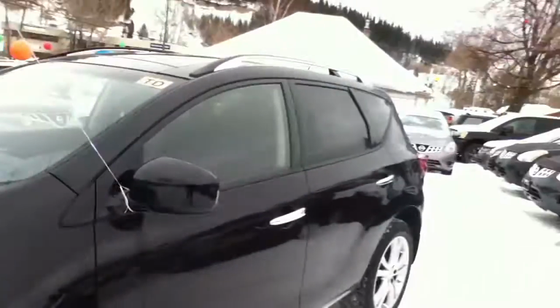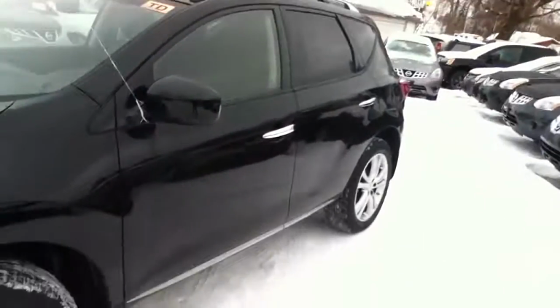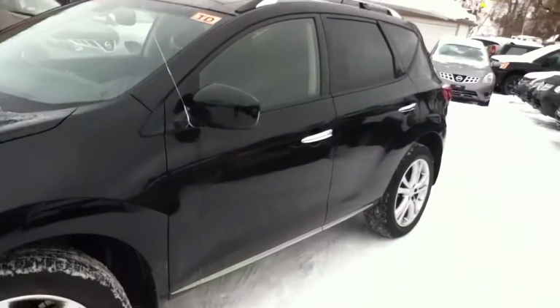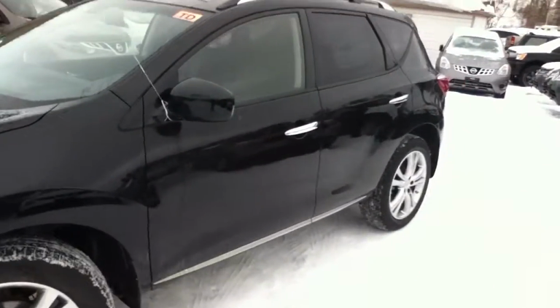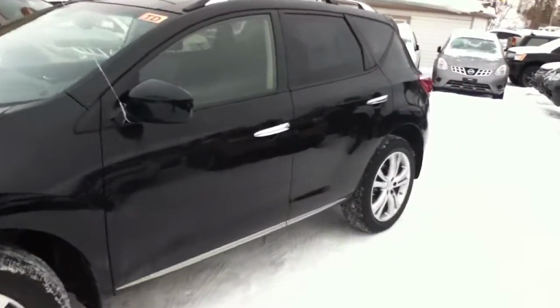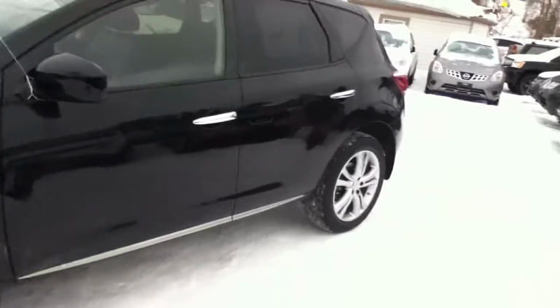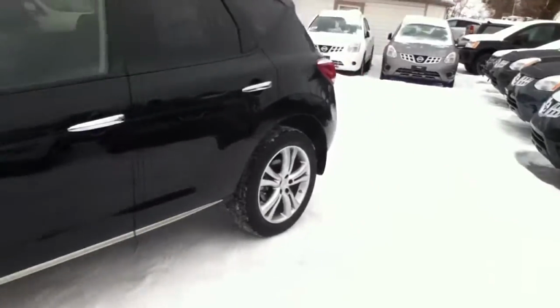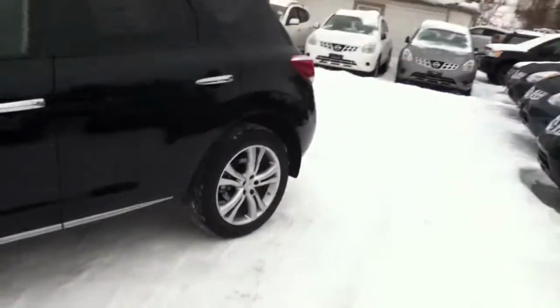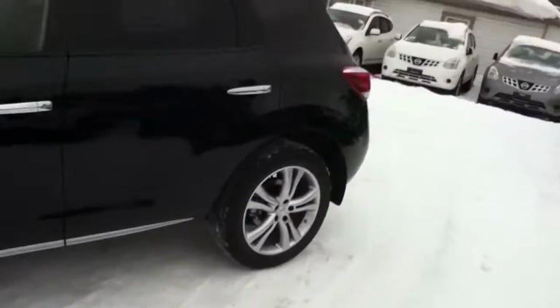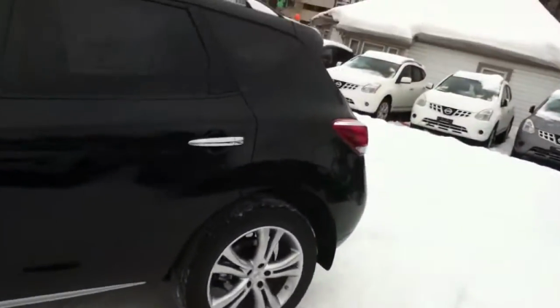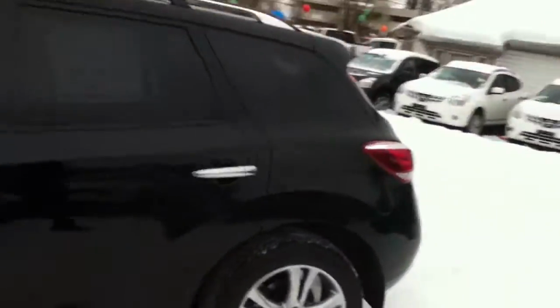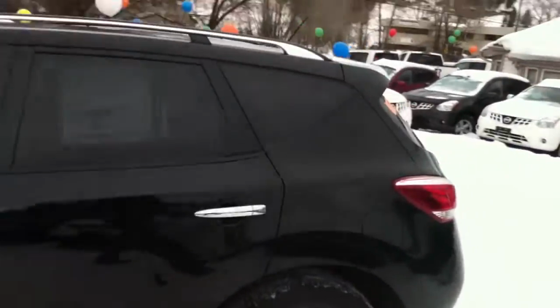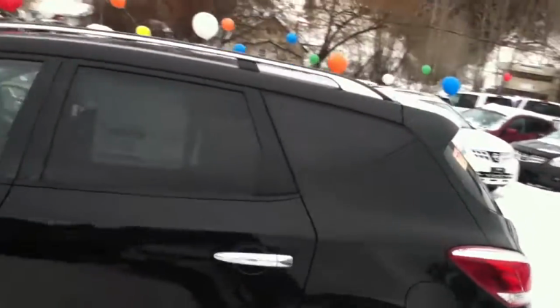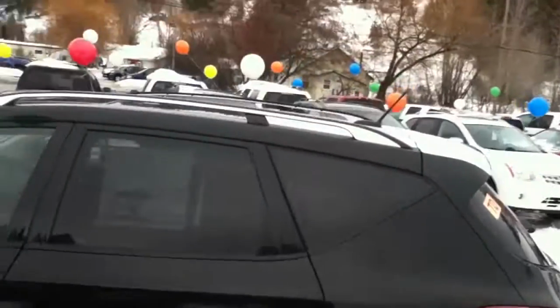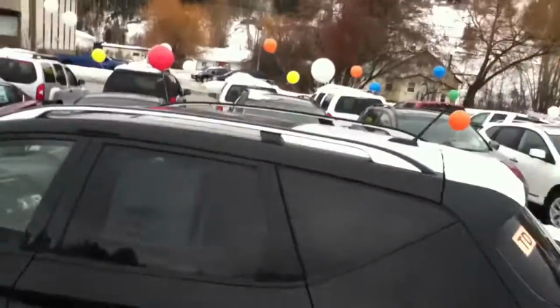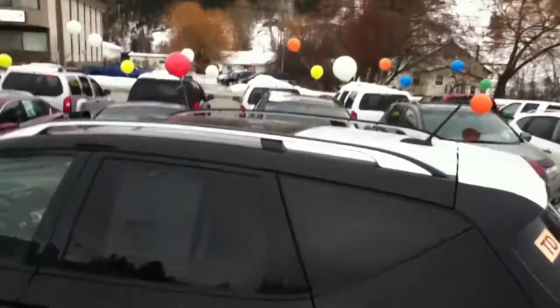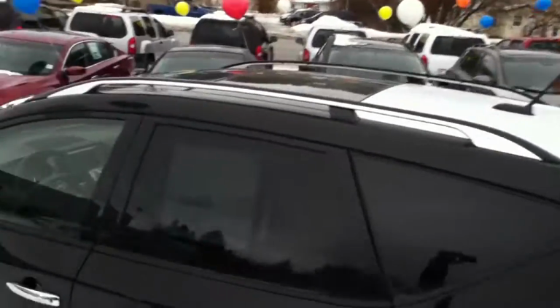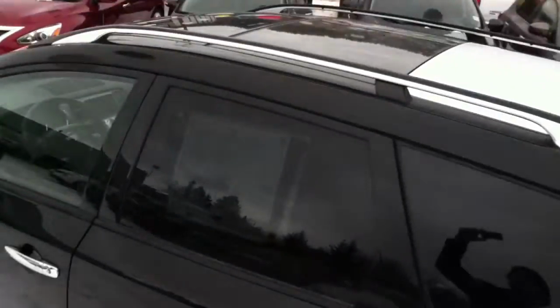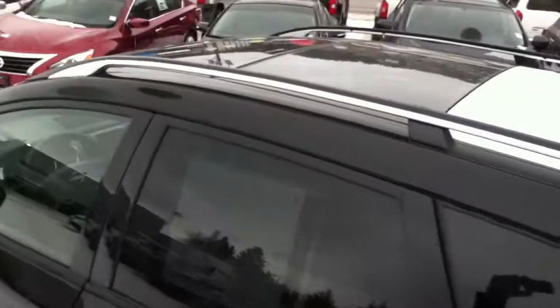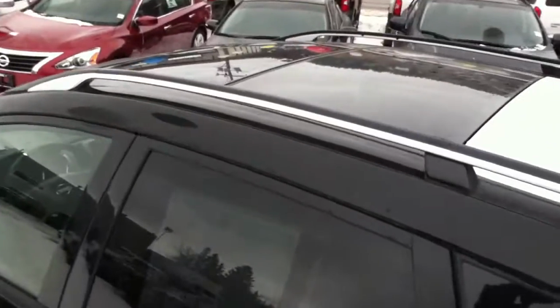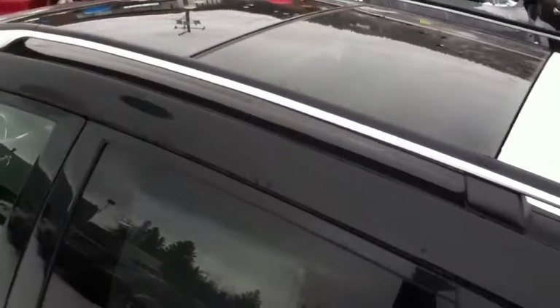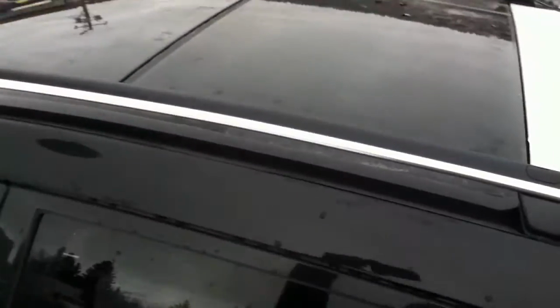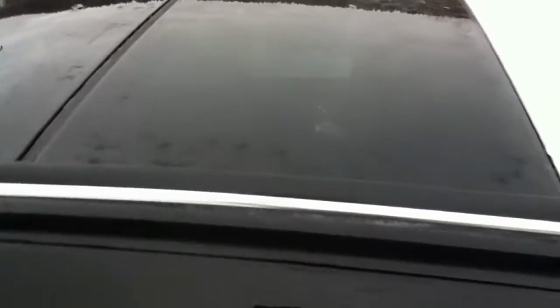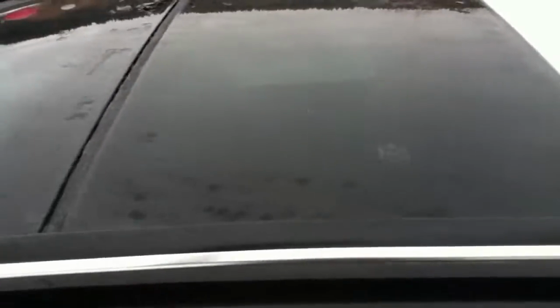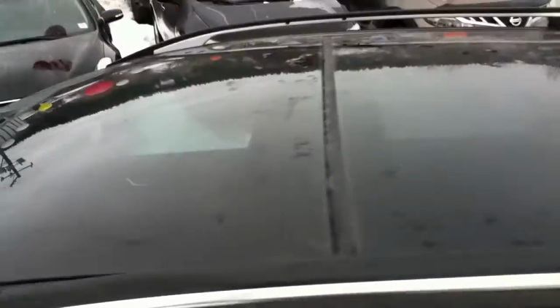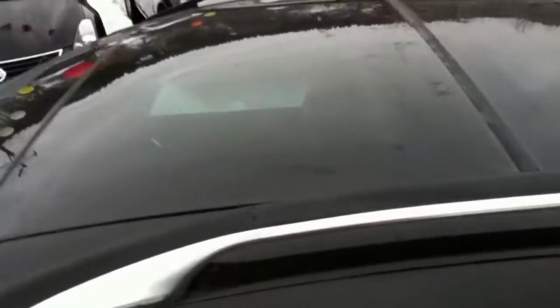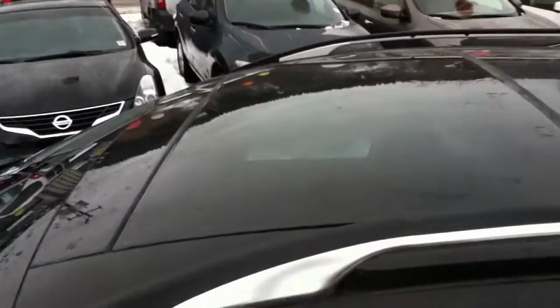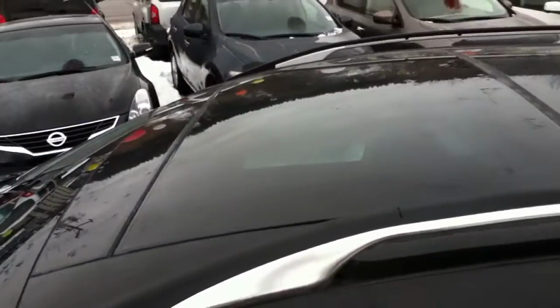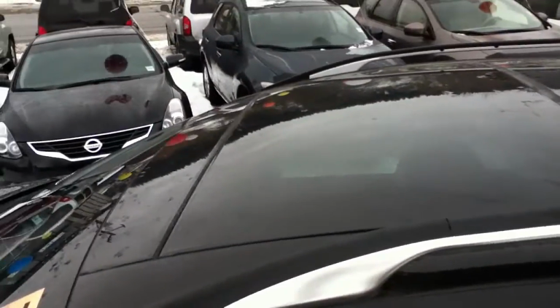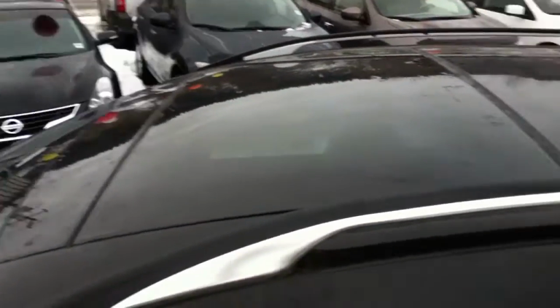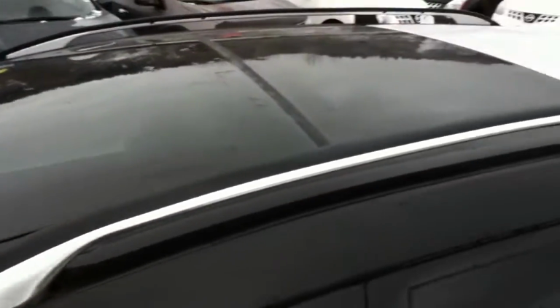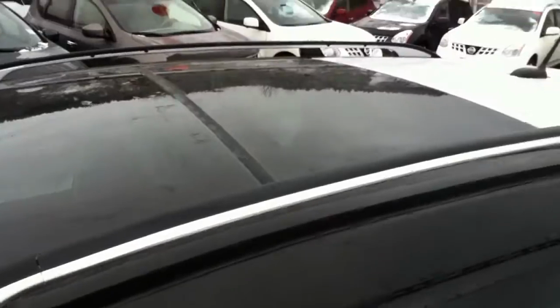Look at all the space in these. You can see you do have the roof racks as well as a panoramic sunroof right from the front all the way to the back.